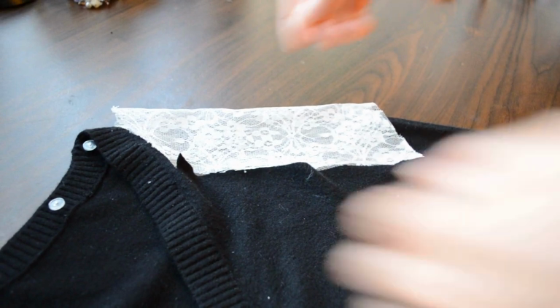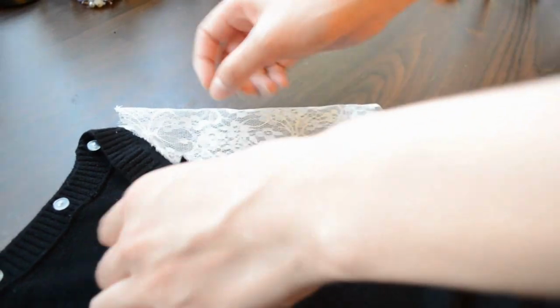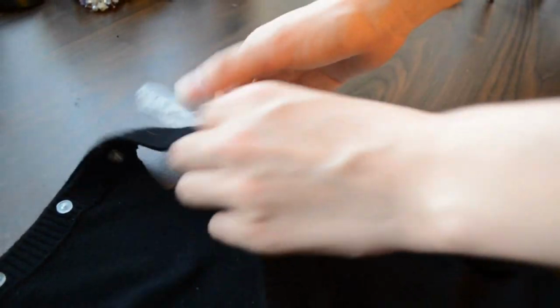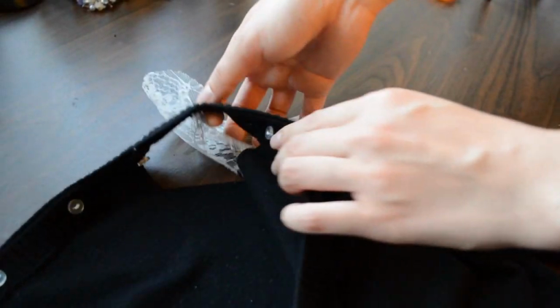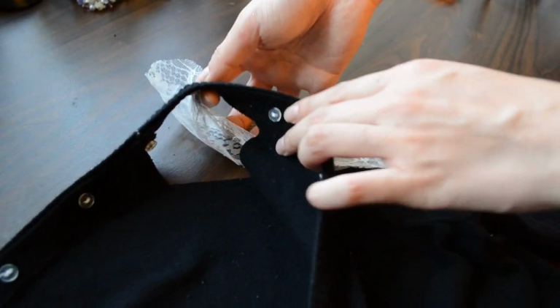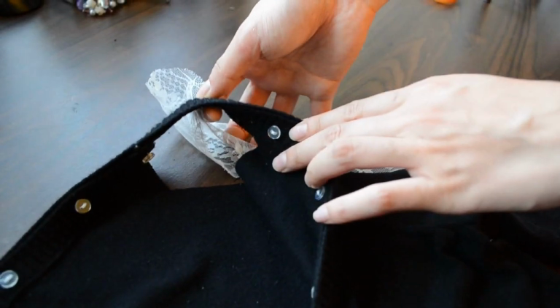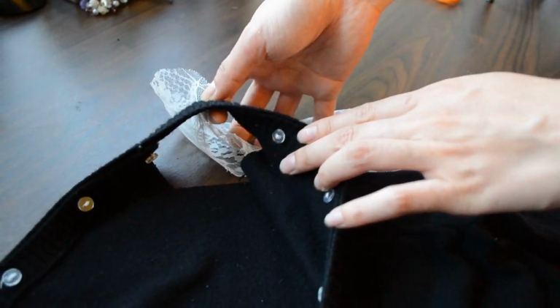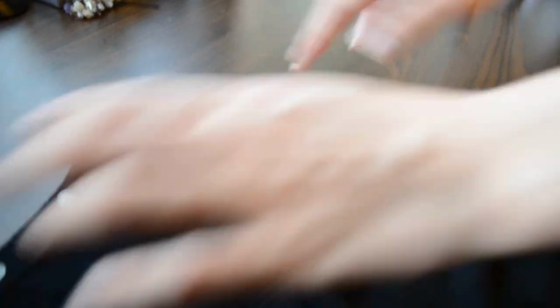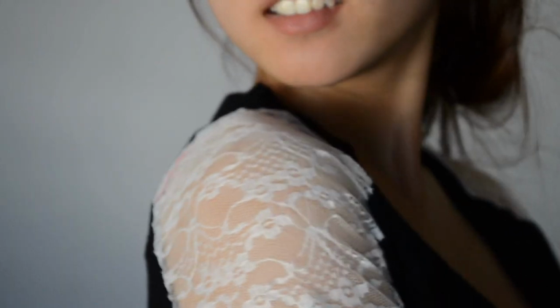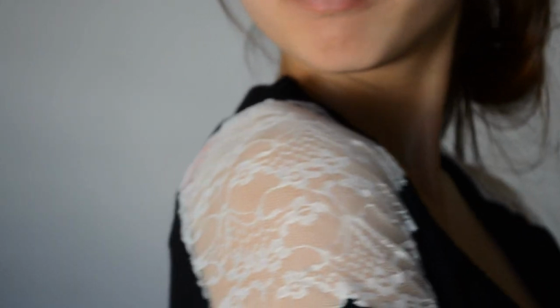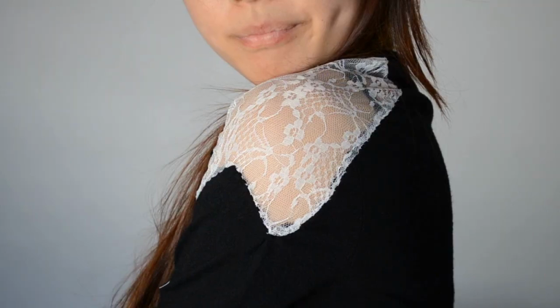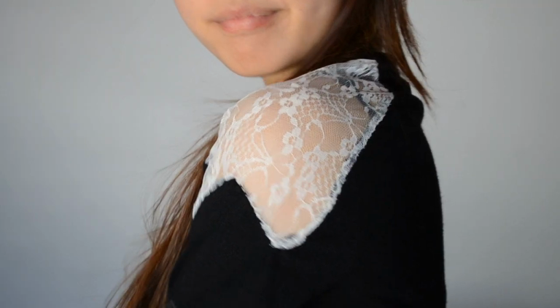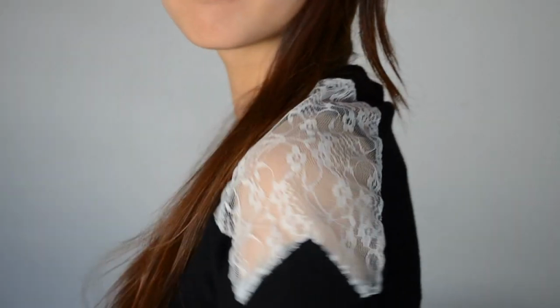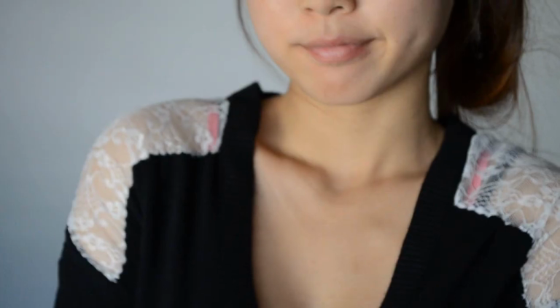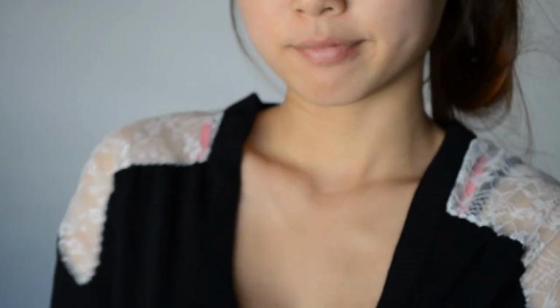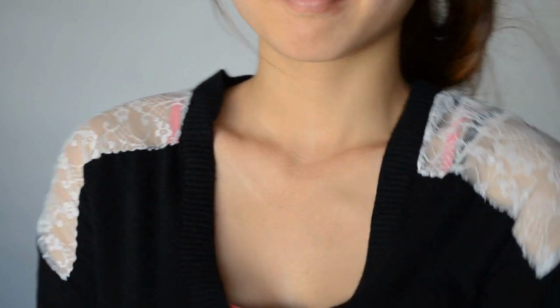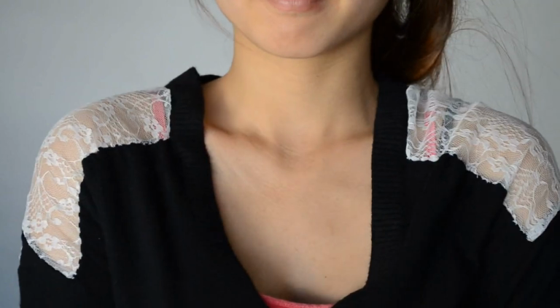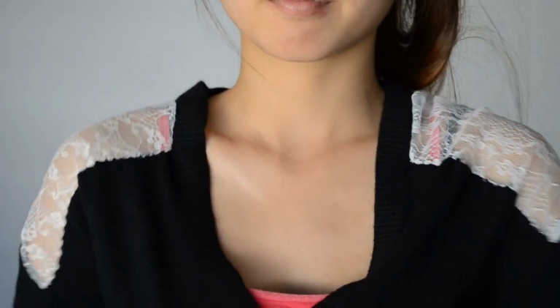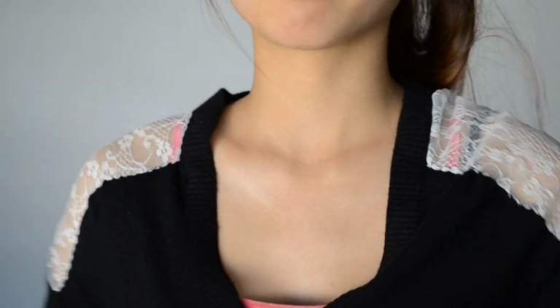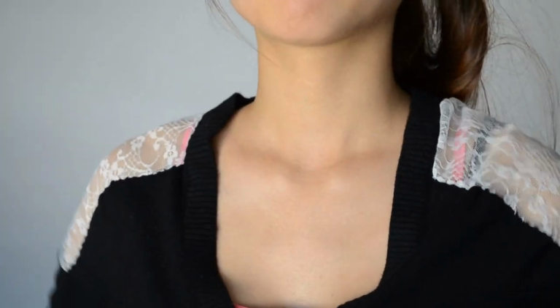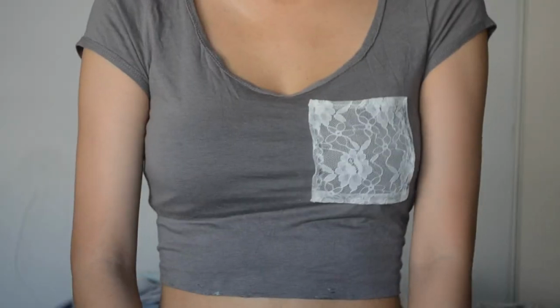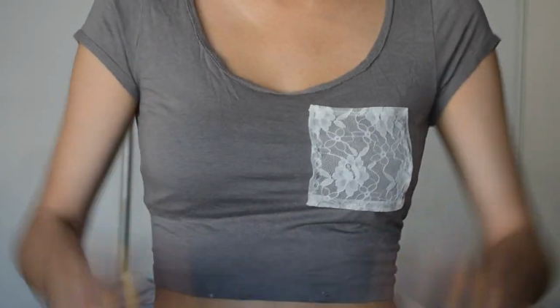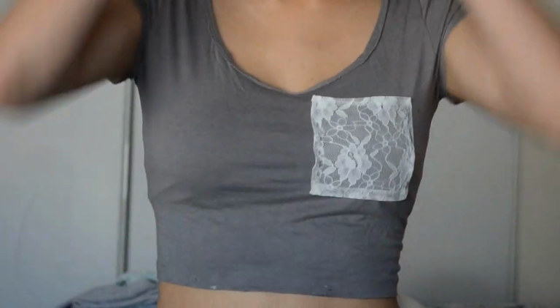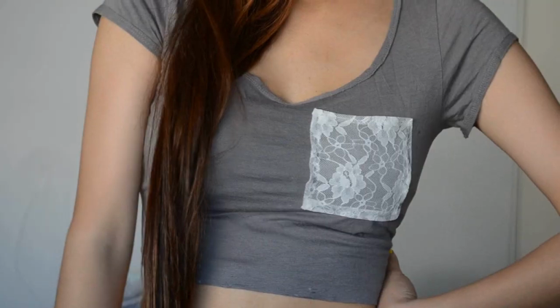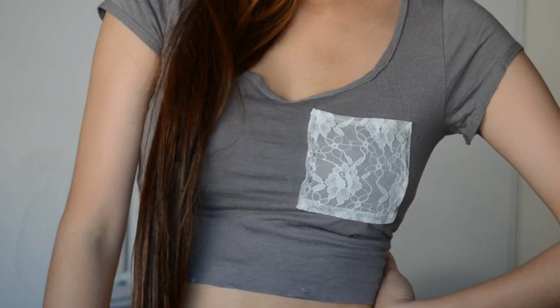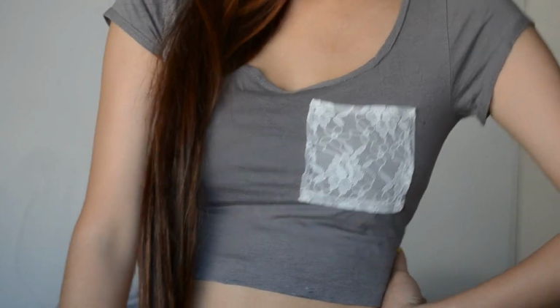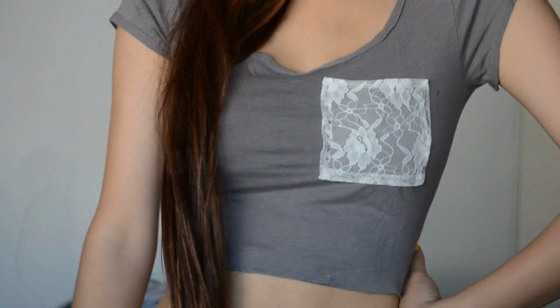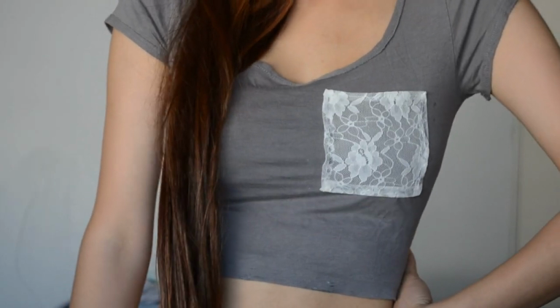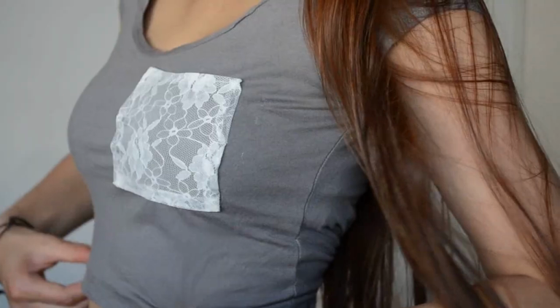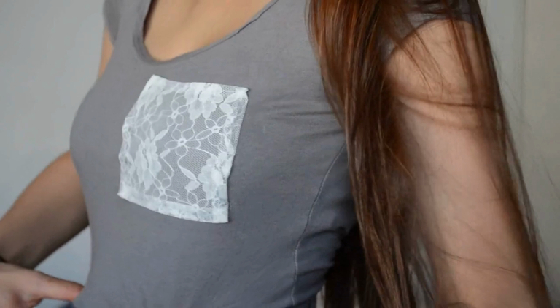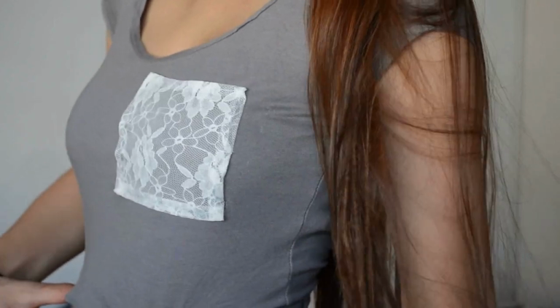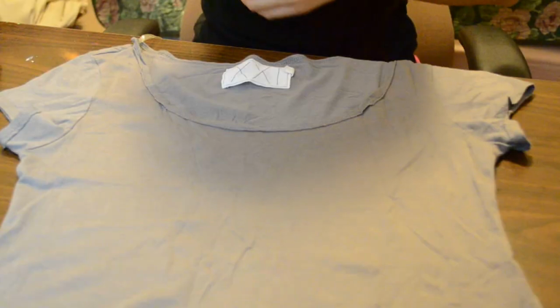Since I hand sew everything, I sew the lace inside out. And voila, you're done! Now, the next one is pretty simple and self-explanatory, but we're going to make a lace pocket.